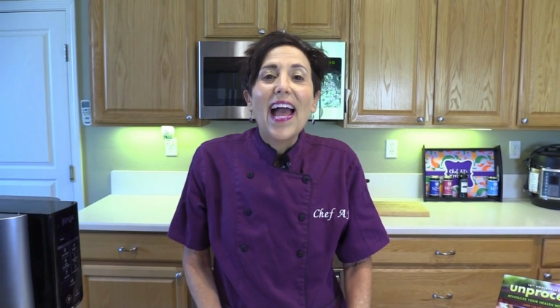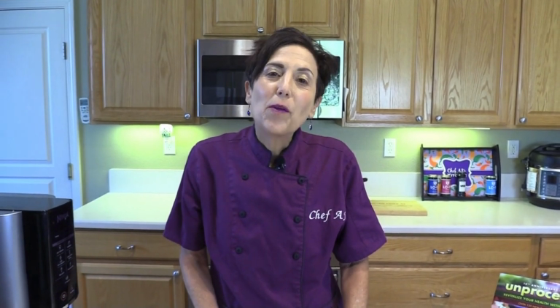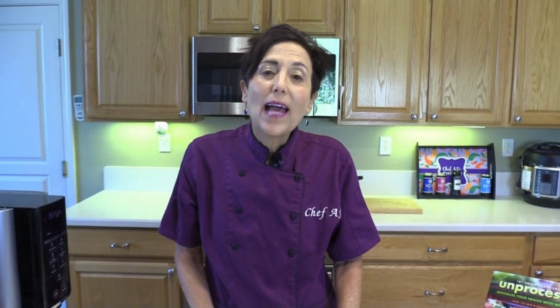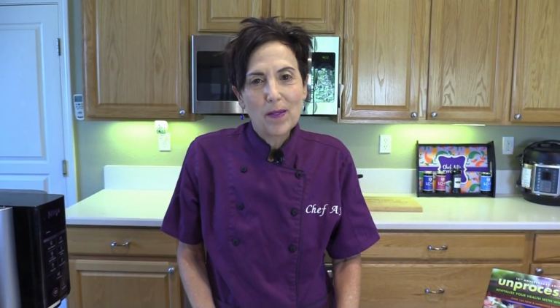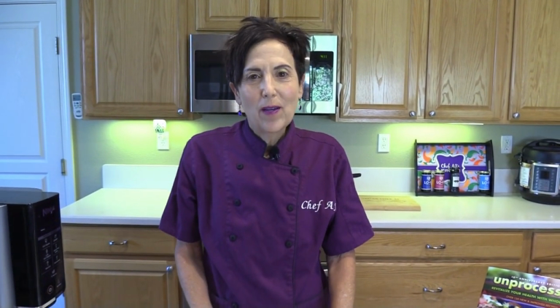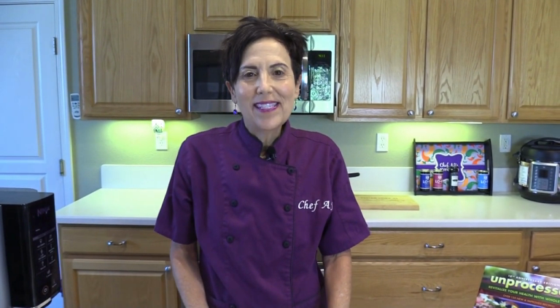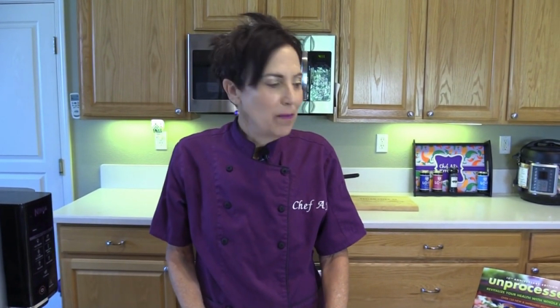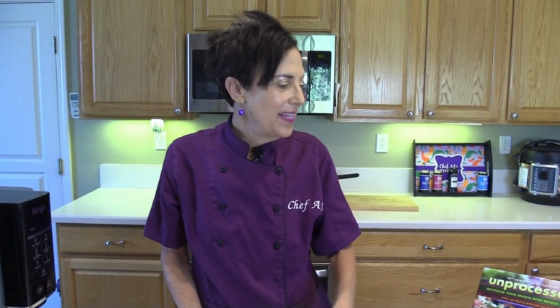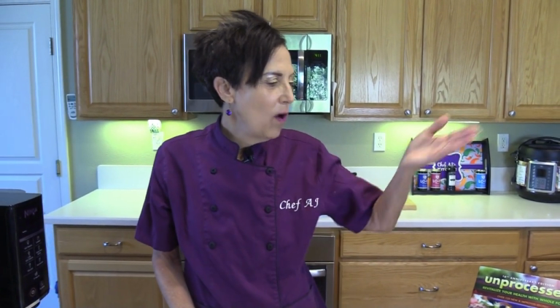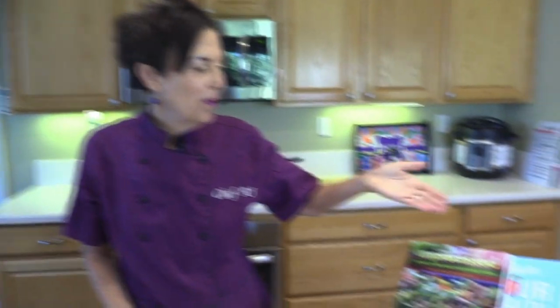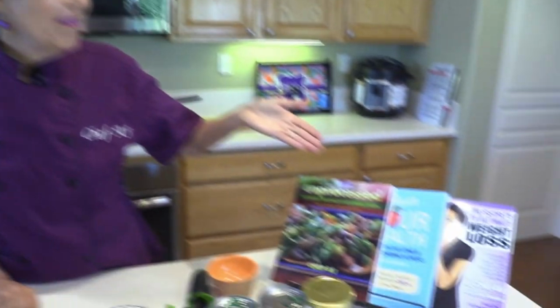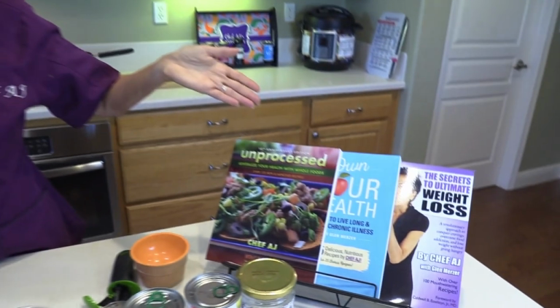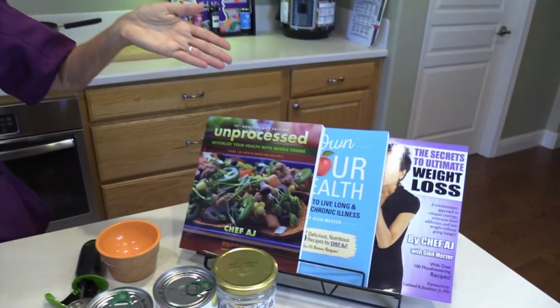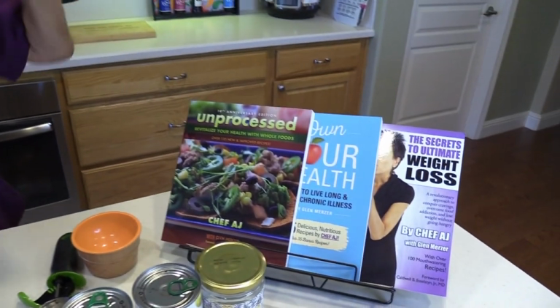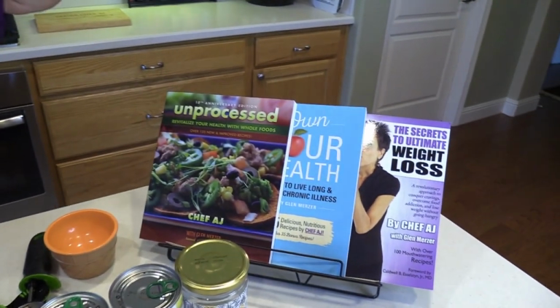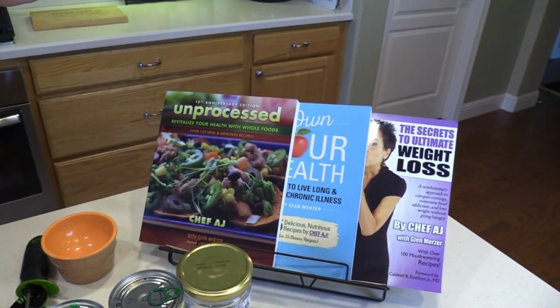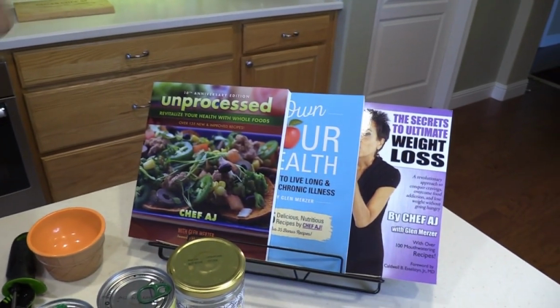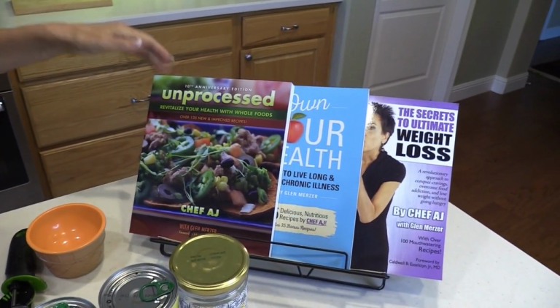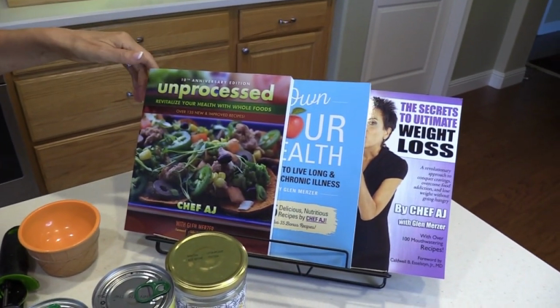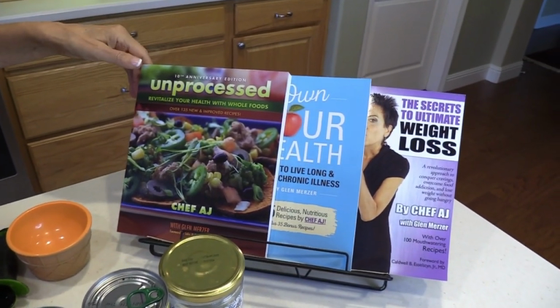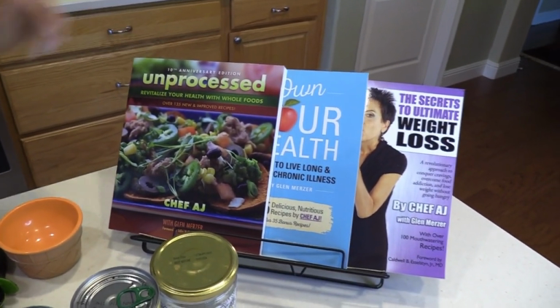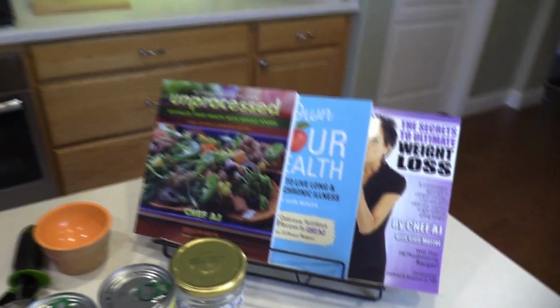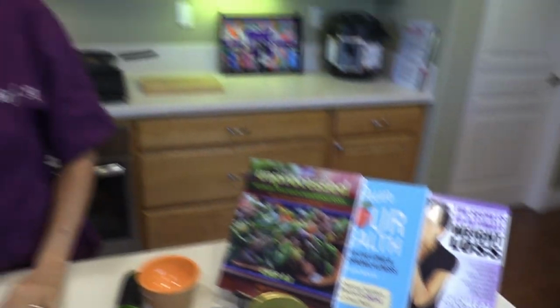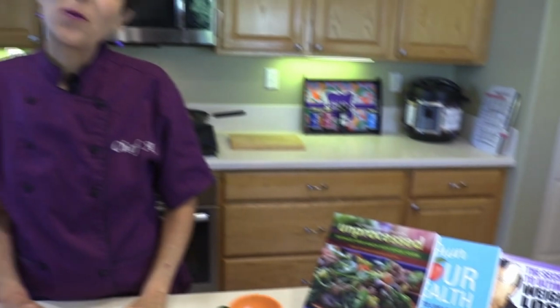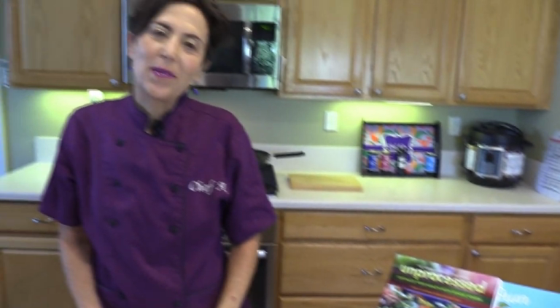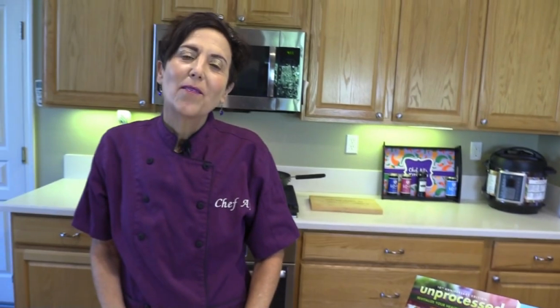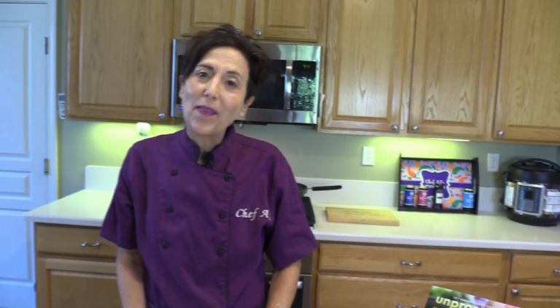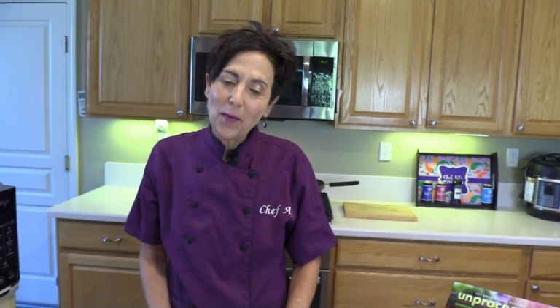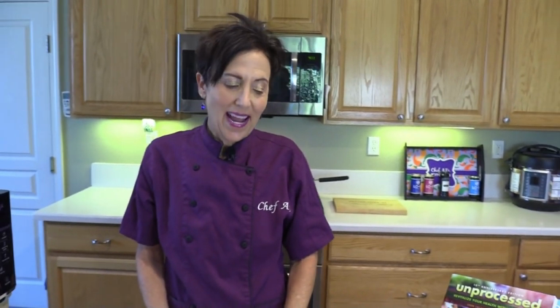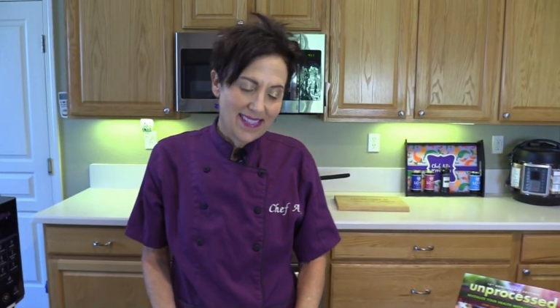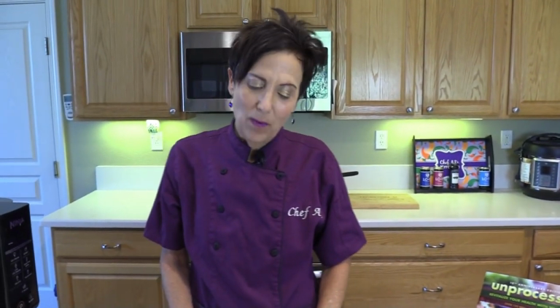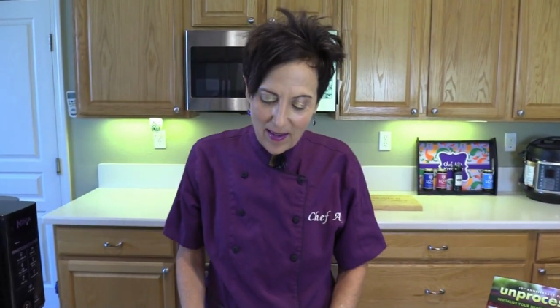Hey everyone and welcome to Weight Loss Wednesday. I'm Chef AJ, the author of the 10th anniversary of Unprocessed, Own Your Health and the Secrets to Ultimate Weight Loss. And this is where I show you recipes for healthy, permanent, and sustainable weight loss.